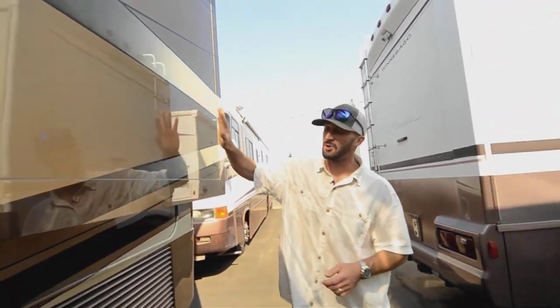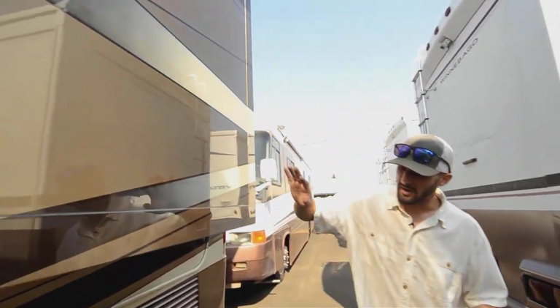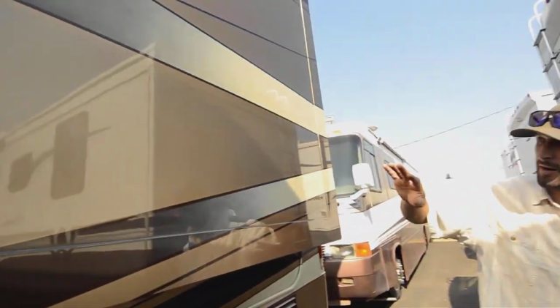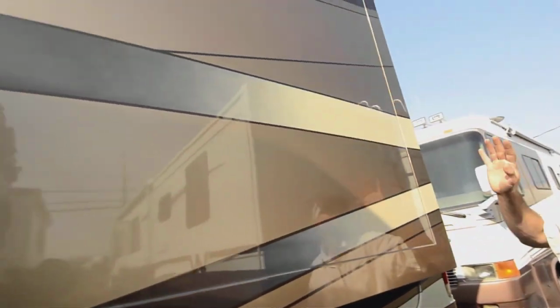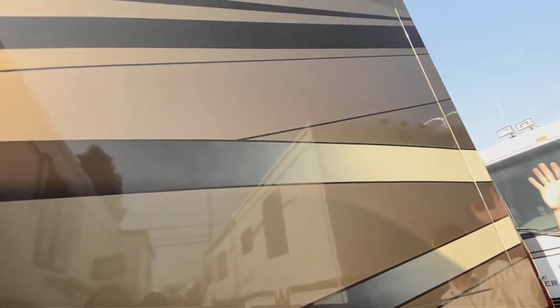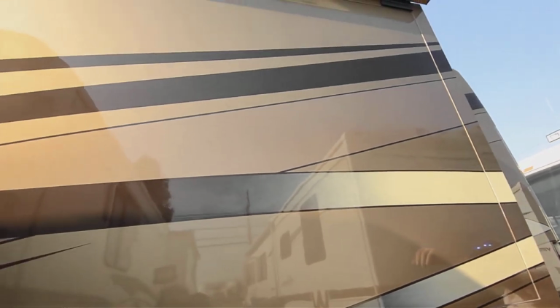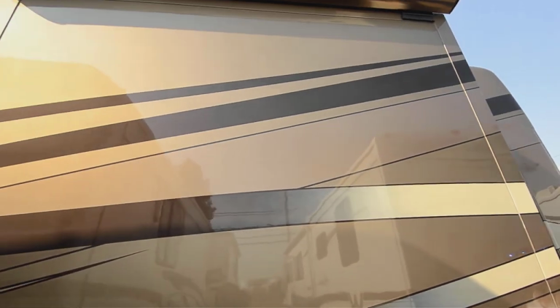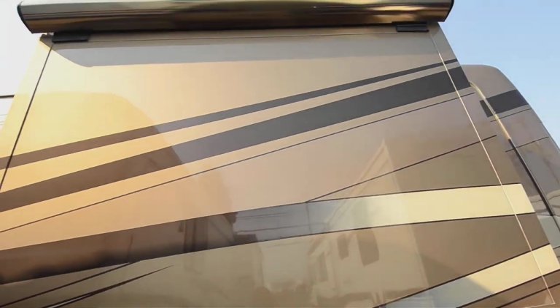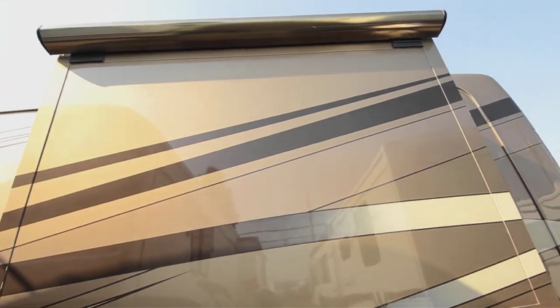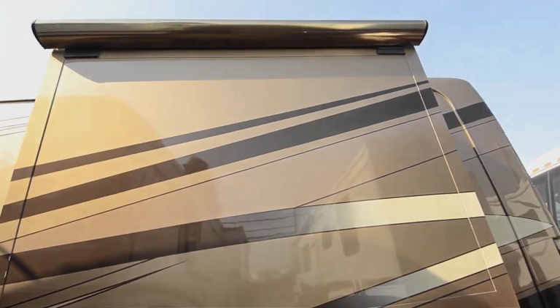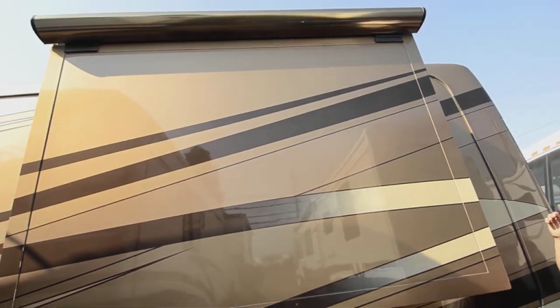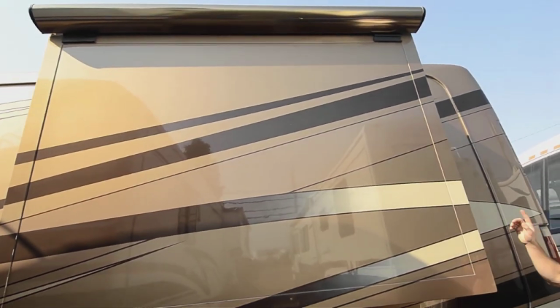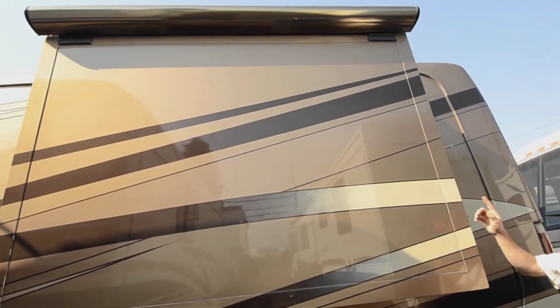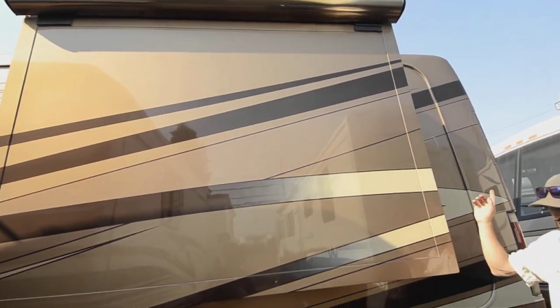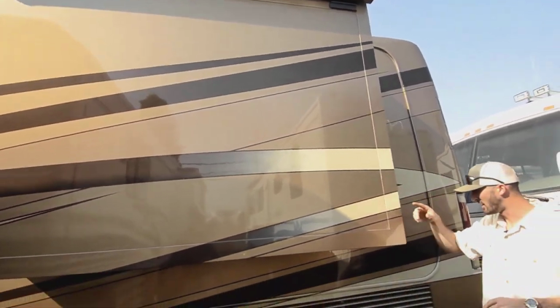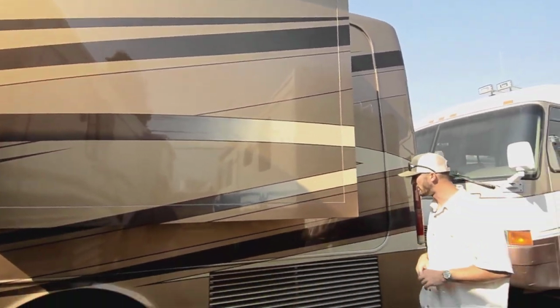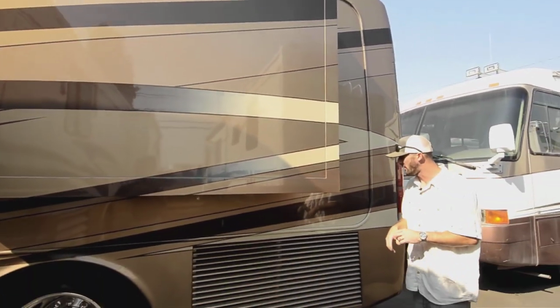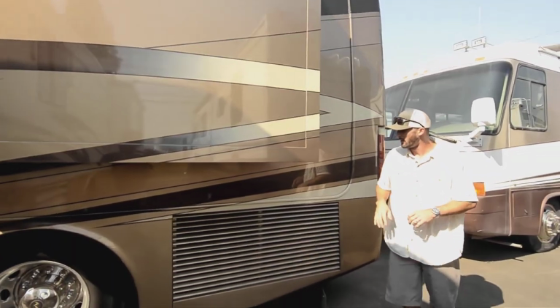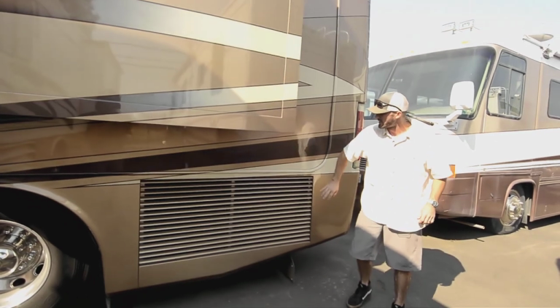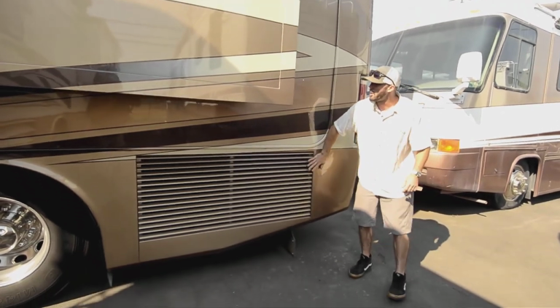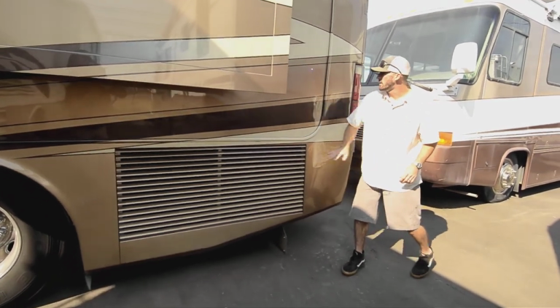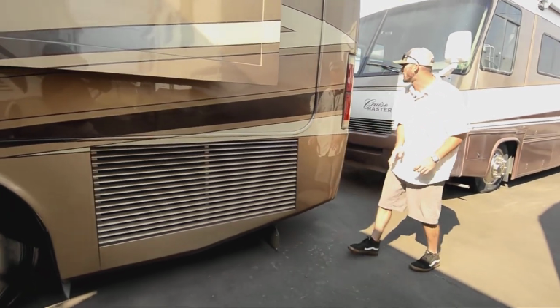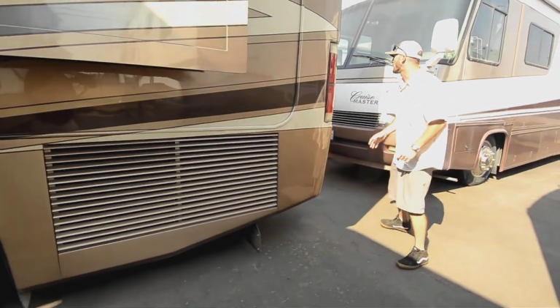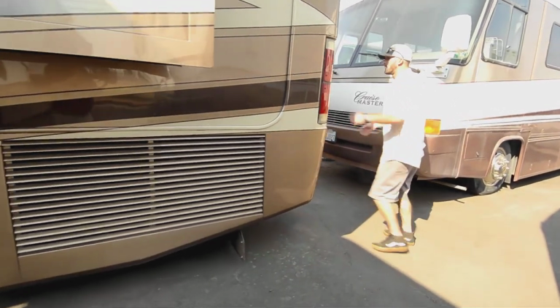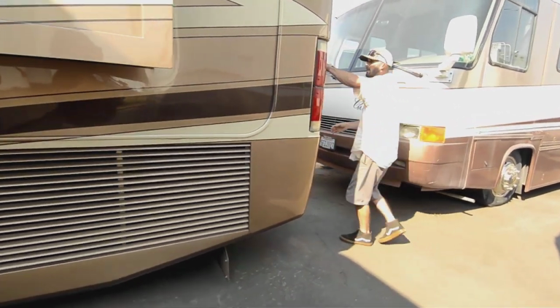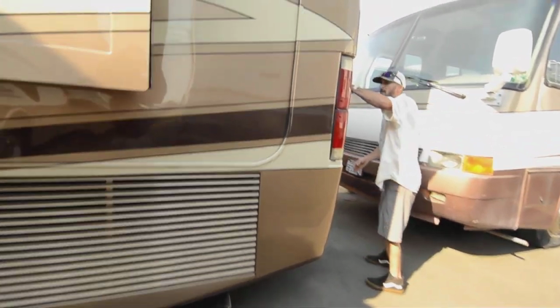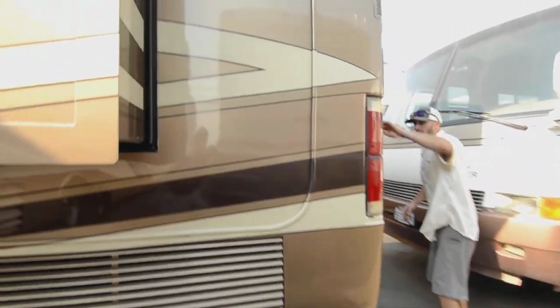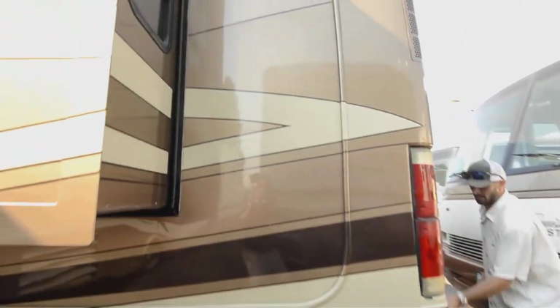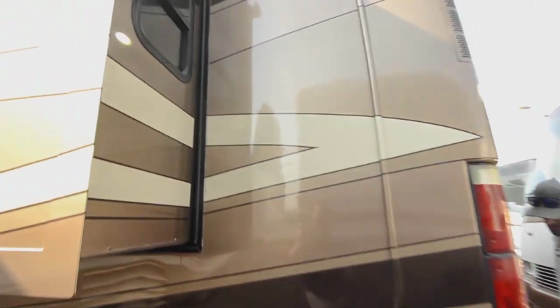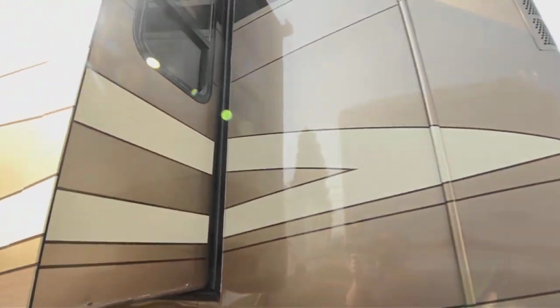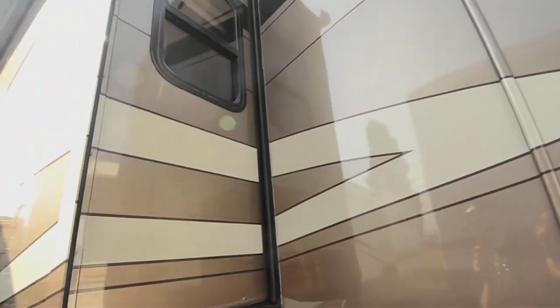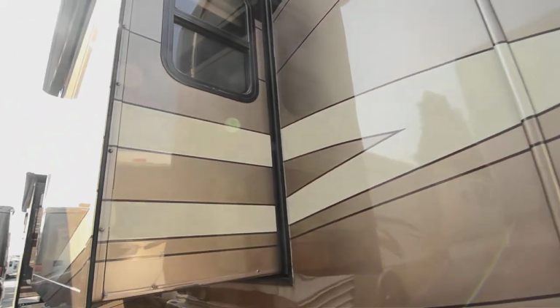Bedroom awning here, with windows on either side of the slide room for getting a nice breeze through there. Side-mounted radiator here.